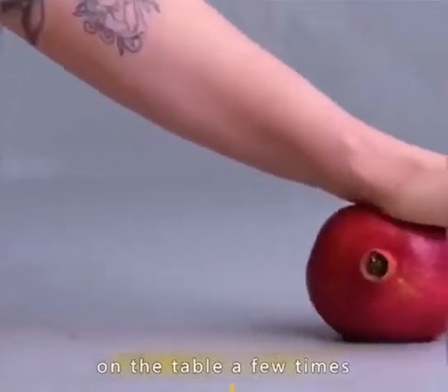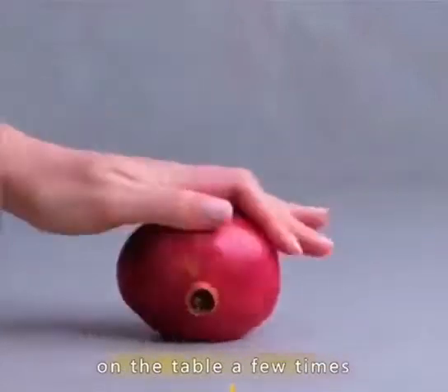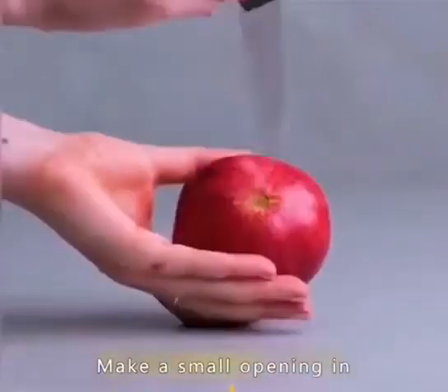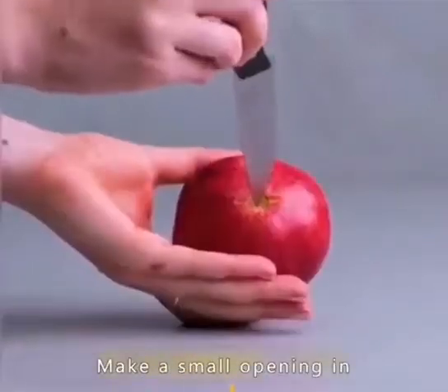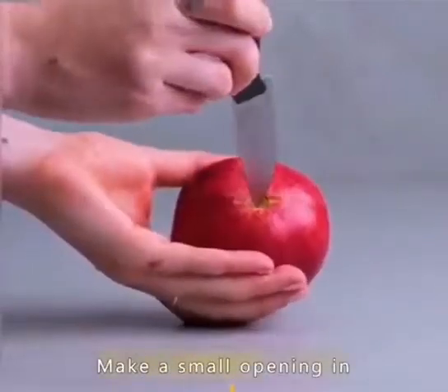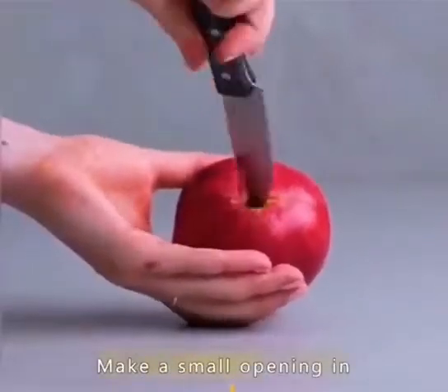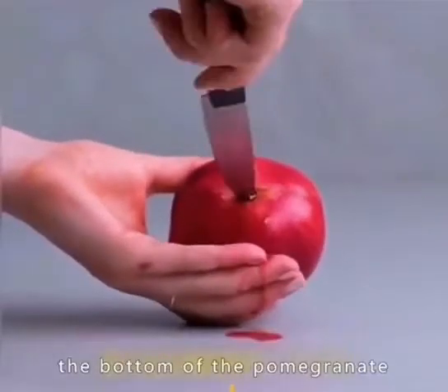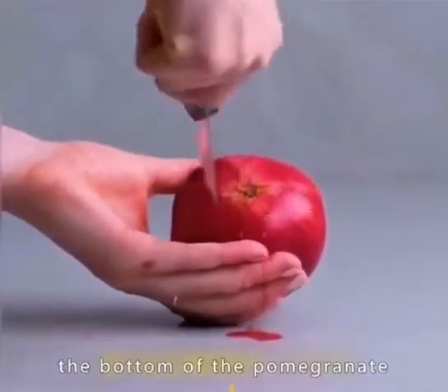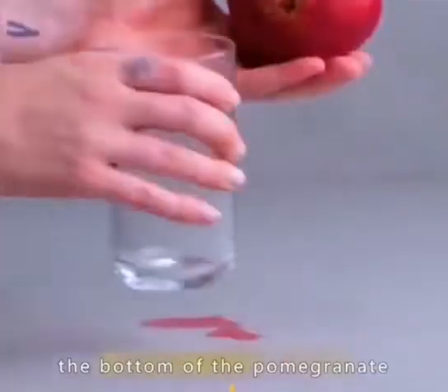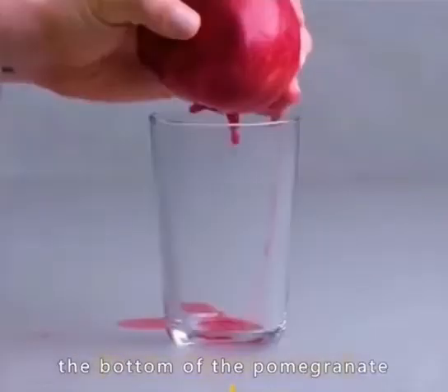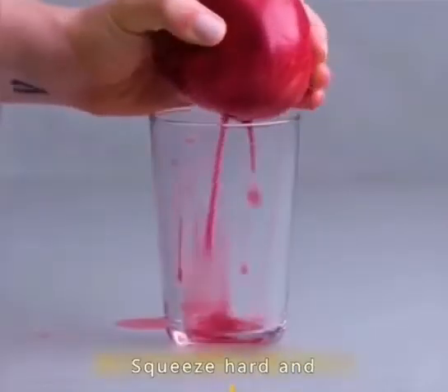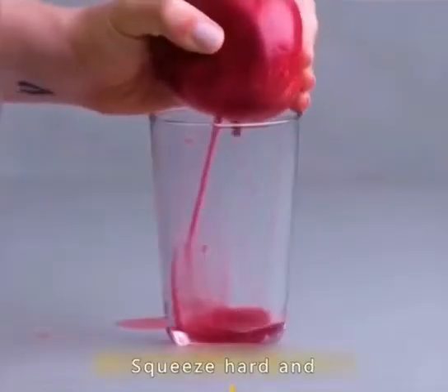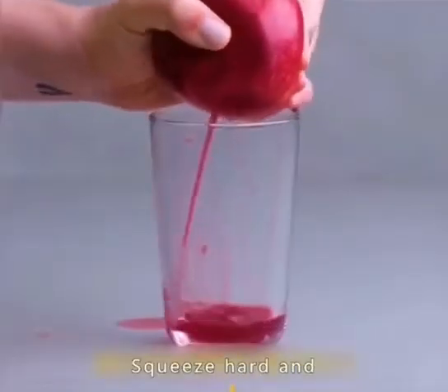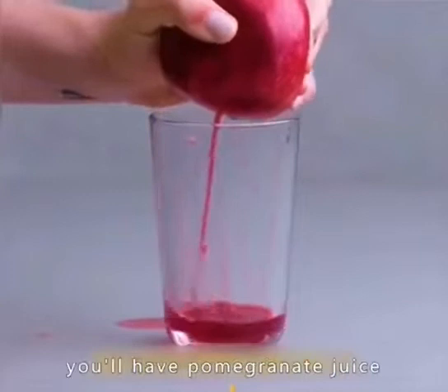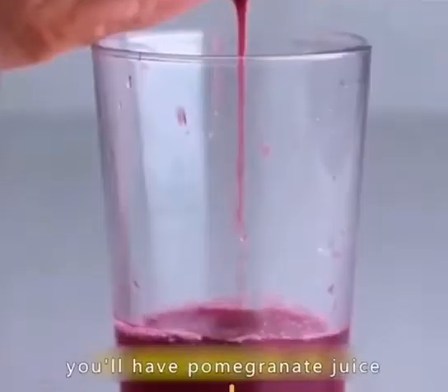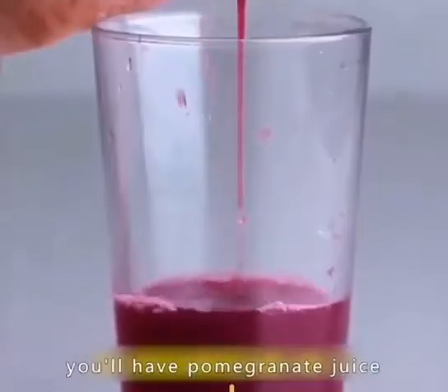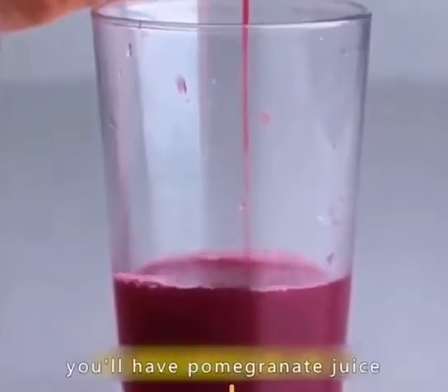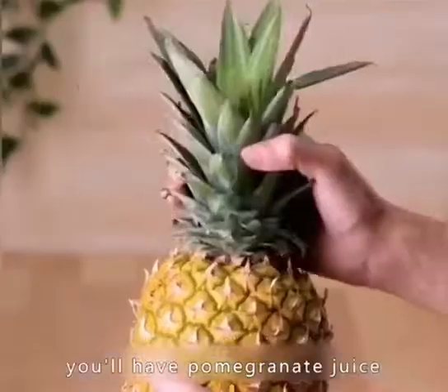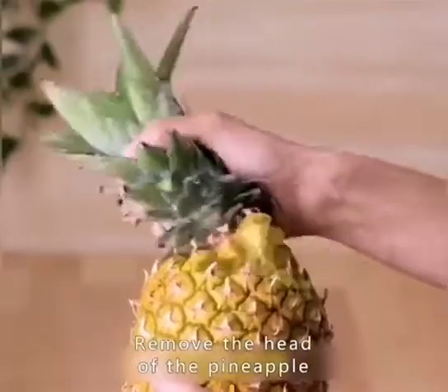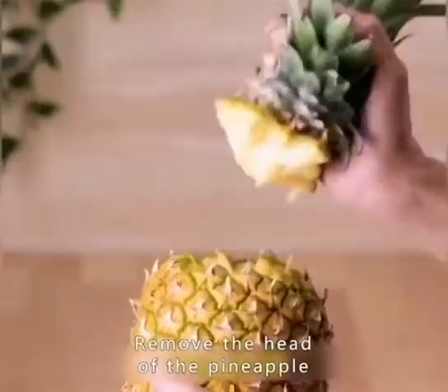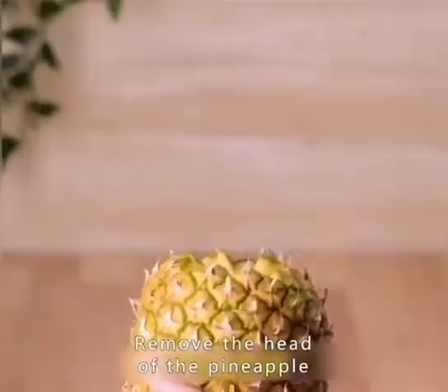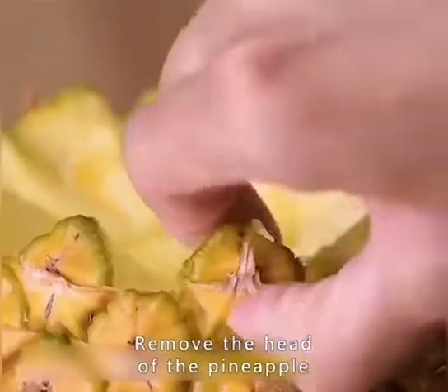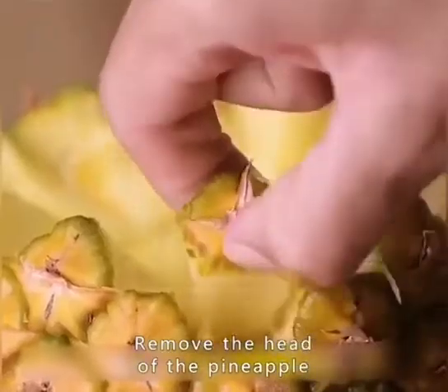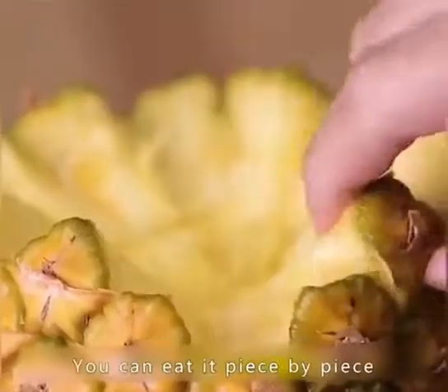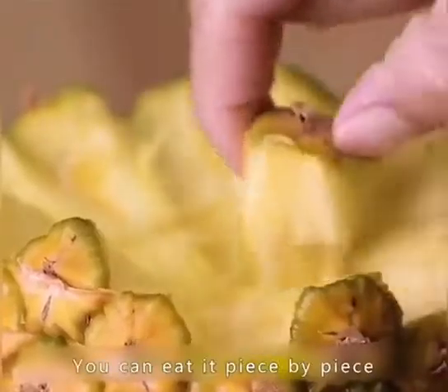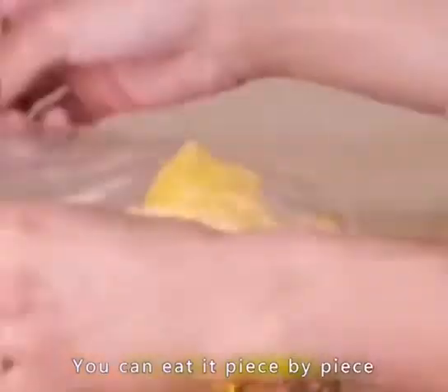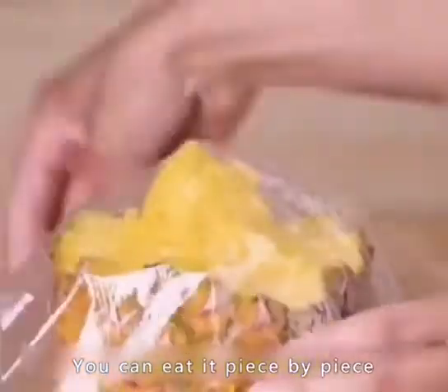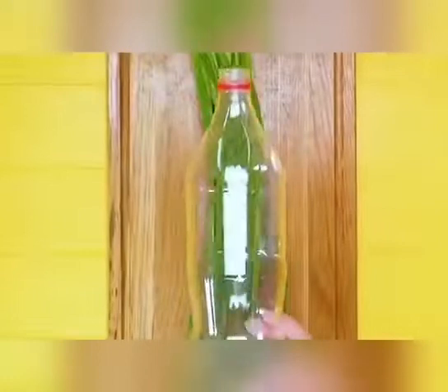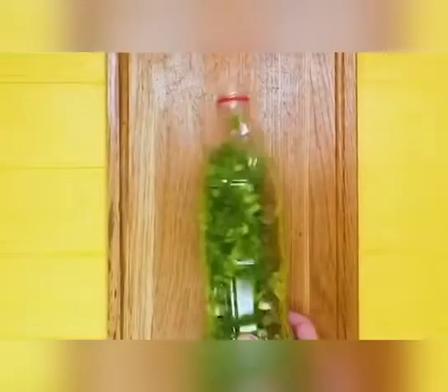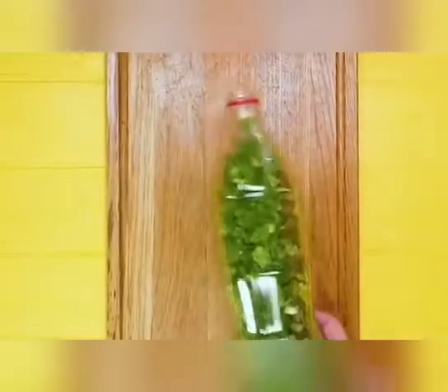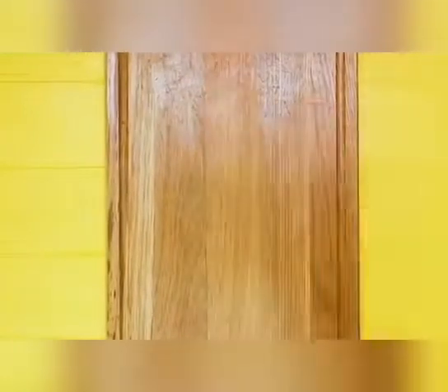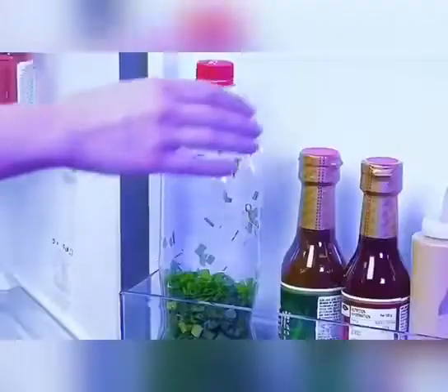Roll the pomegranate on the table a few times, make a small opening in the bottom of the pomegranate, squeeze hard and you'll have pomegranate juice. Remove the head of the pineapple and you can eat it piece by piece.